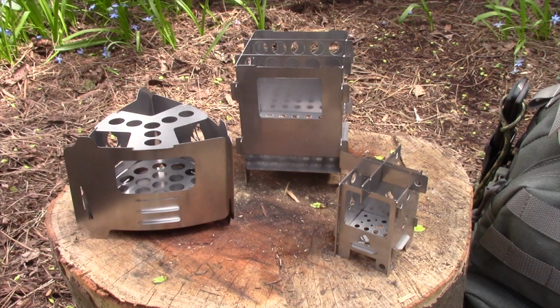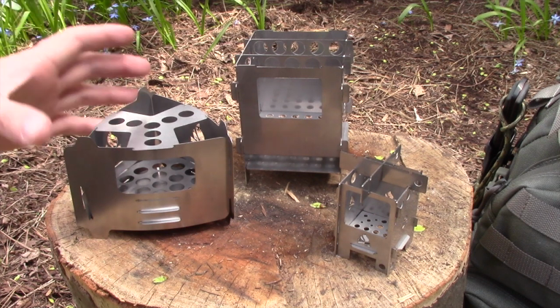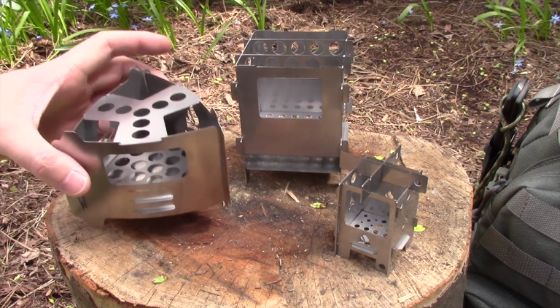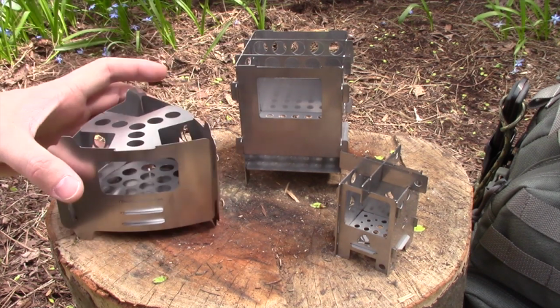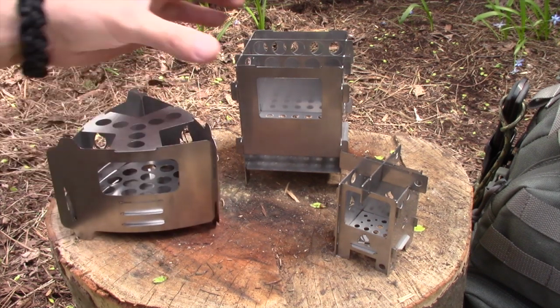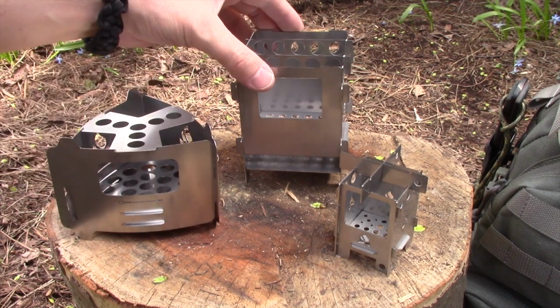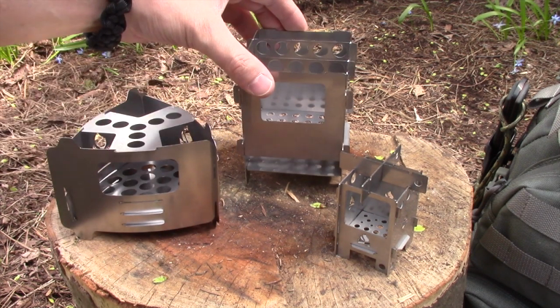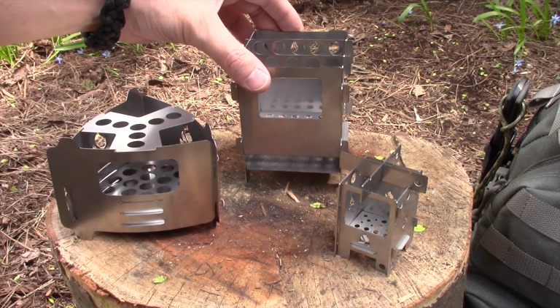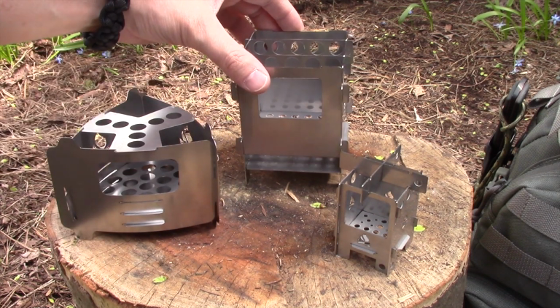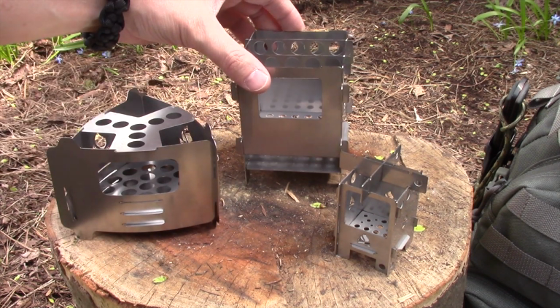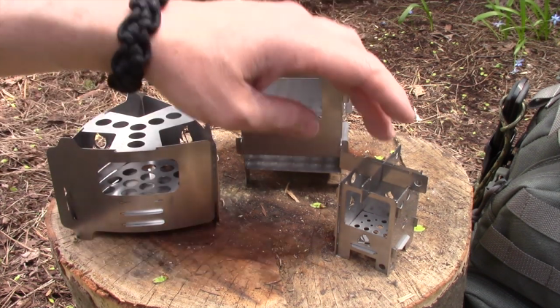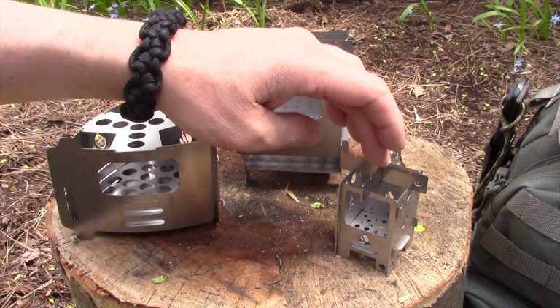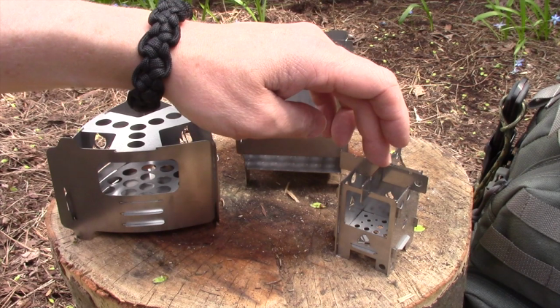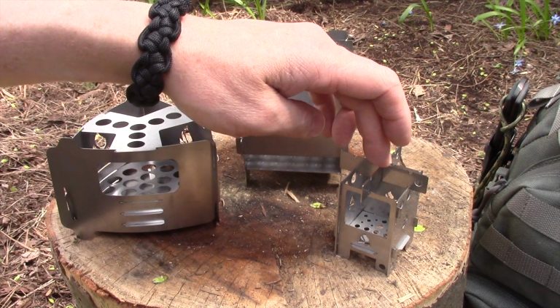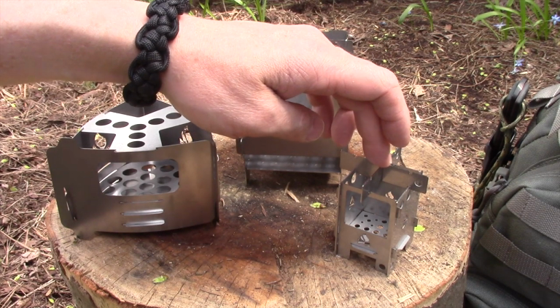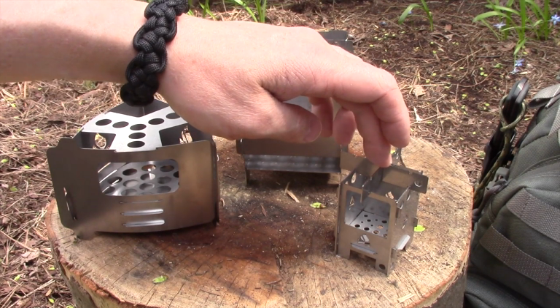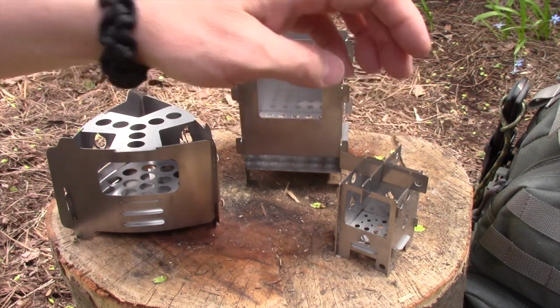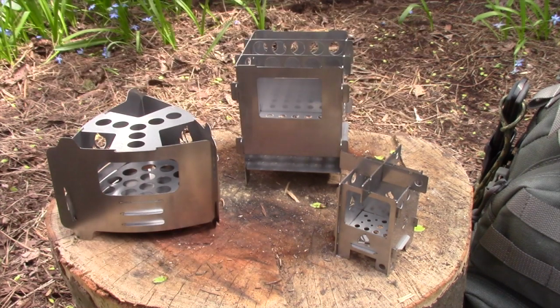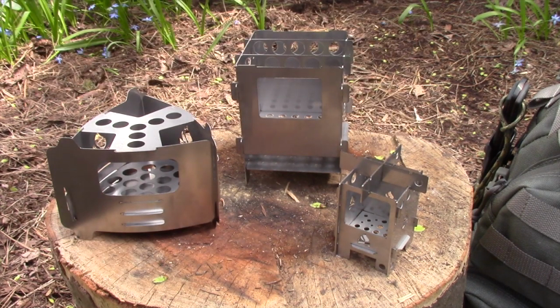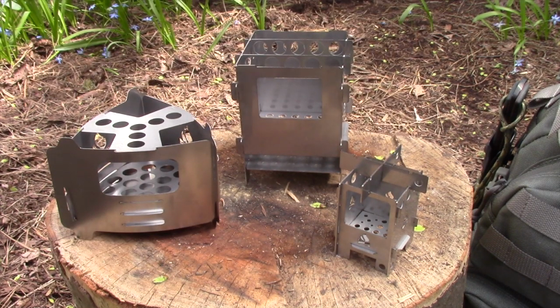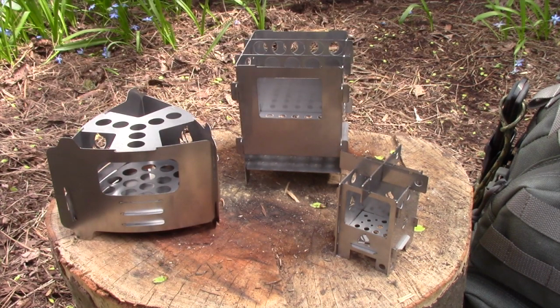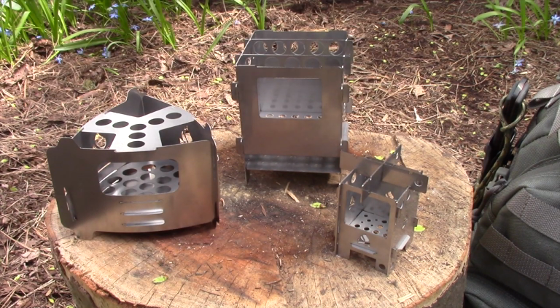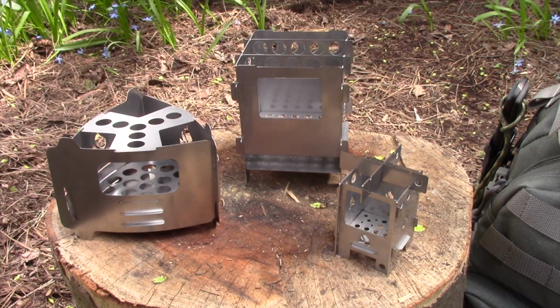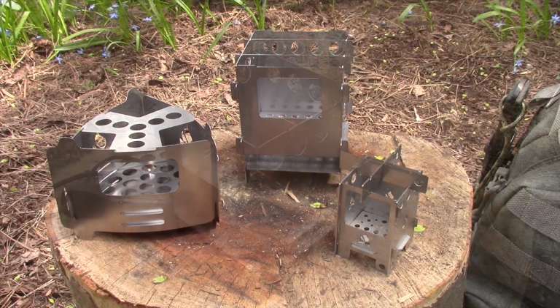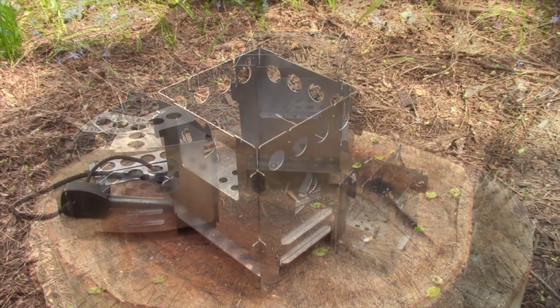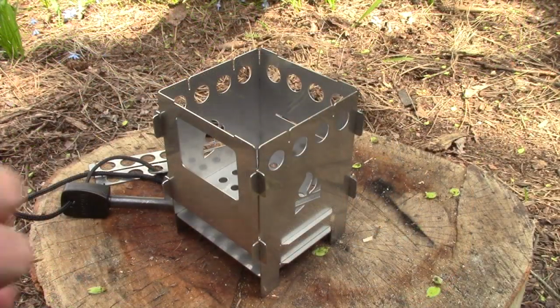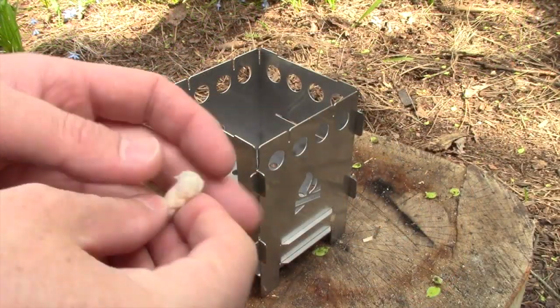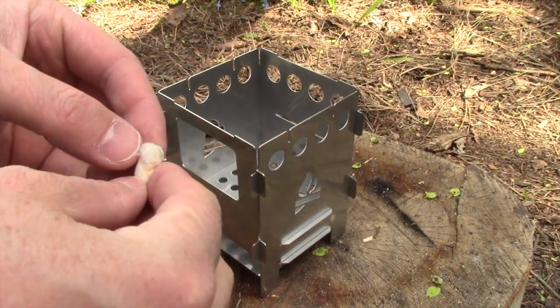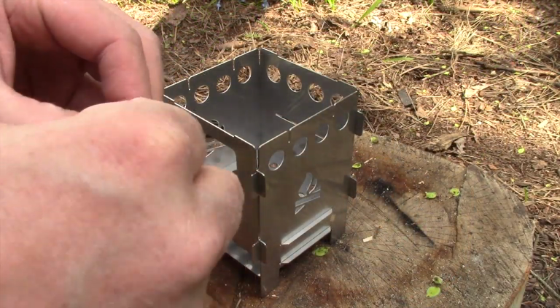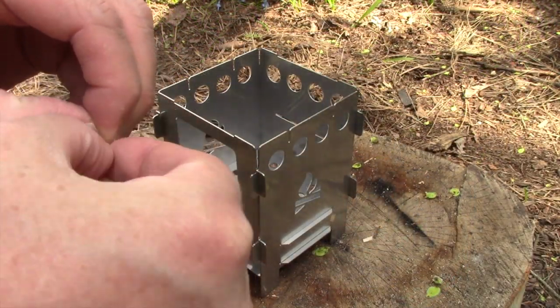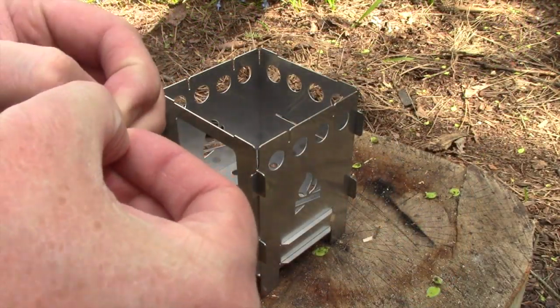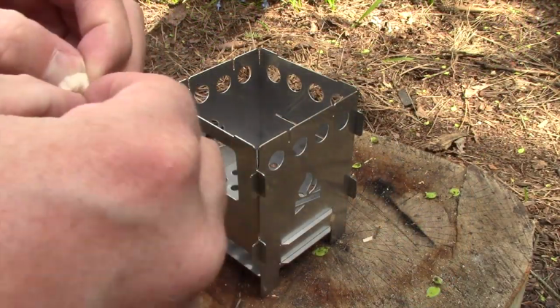Prices are $35 for the Ultralight, $30 for the regular Bushbox Pocket, and $20 for the Micro Pocket. So let's go ahead and fire these things up. I'm just going to use a tinder quick to get this going.